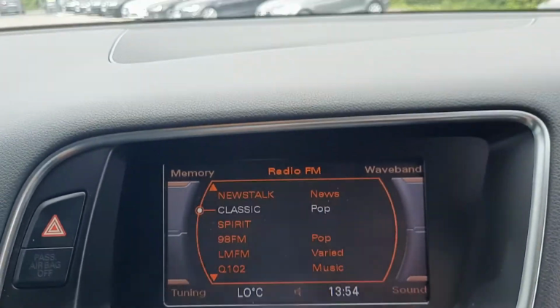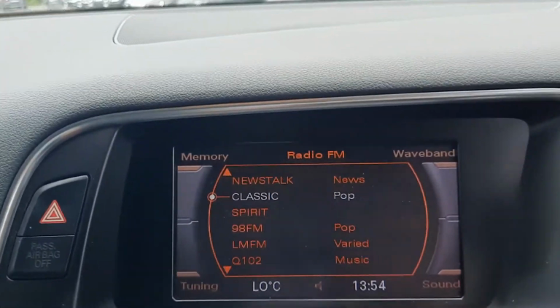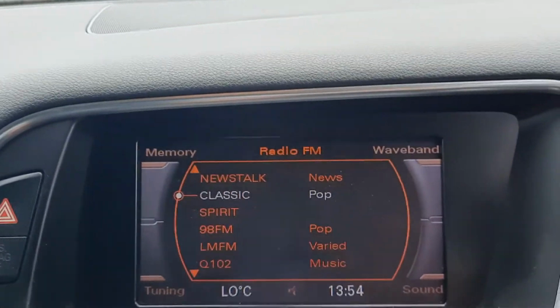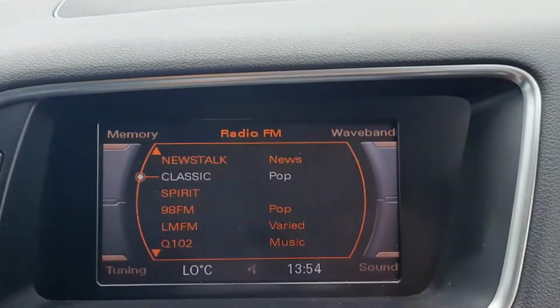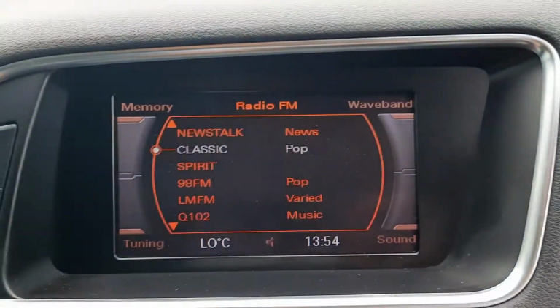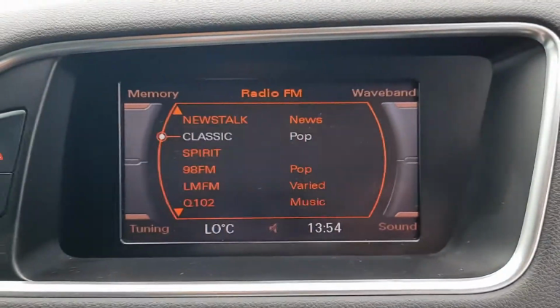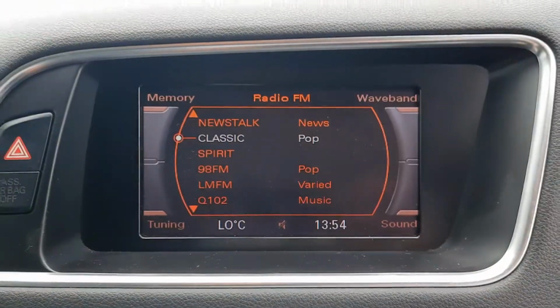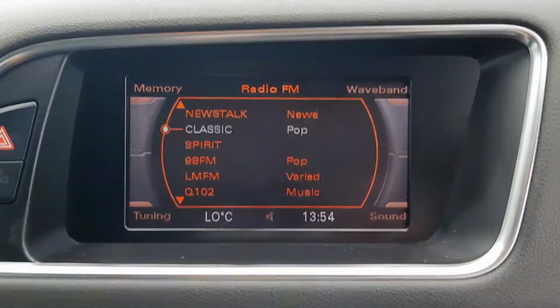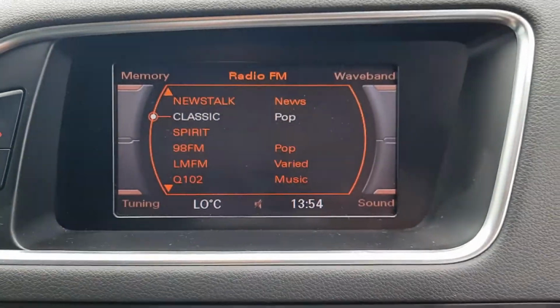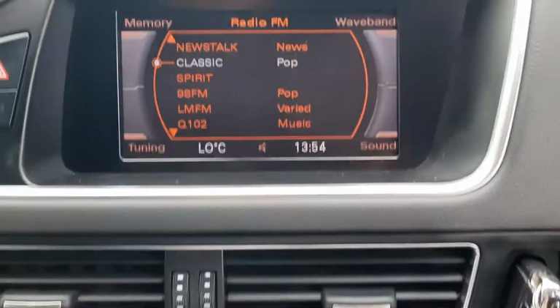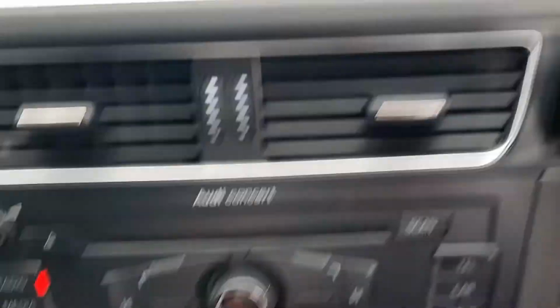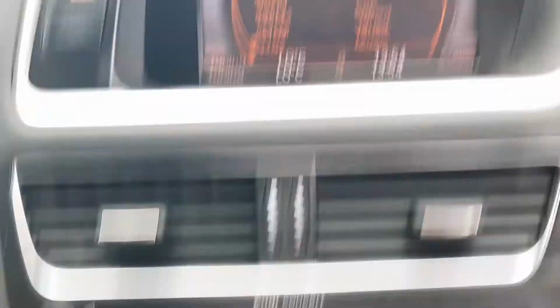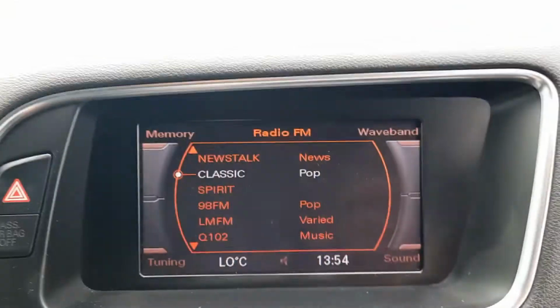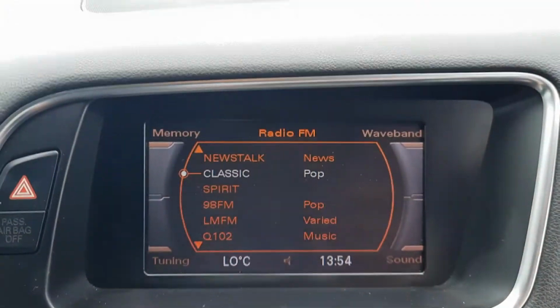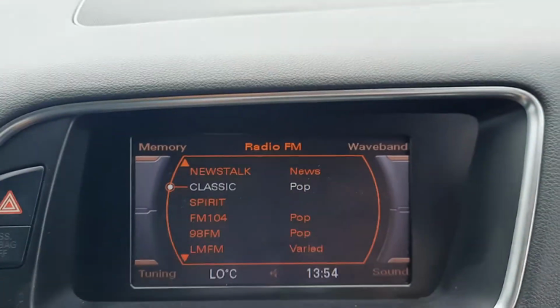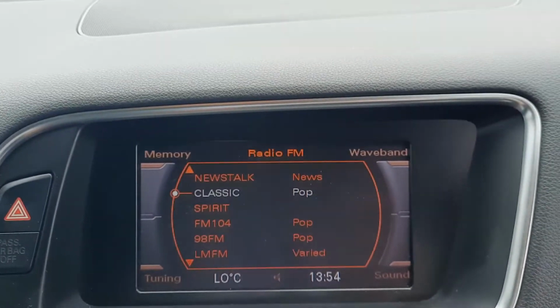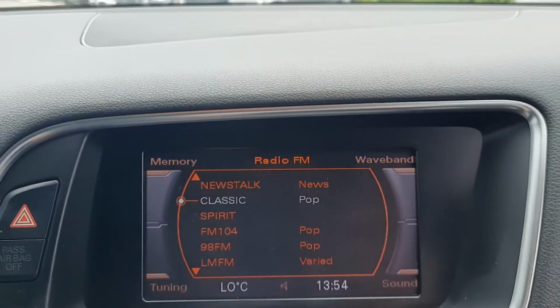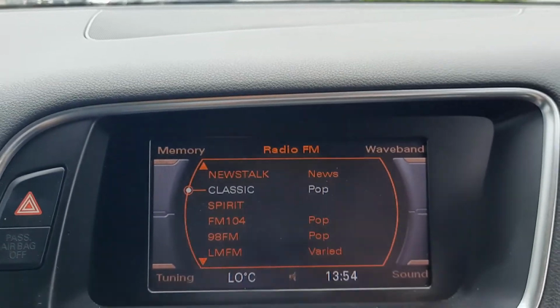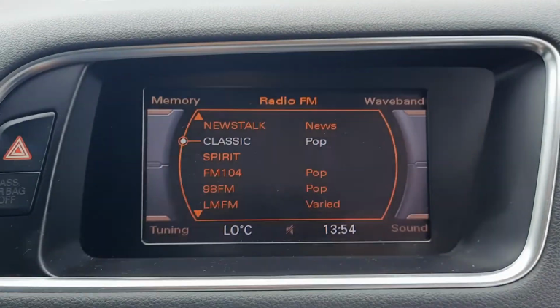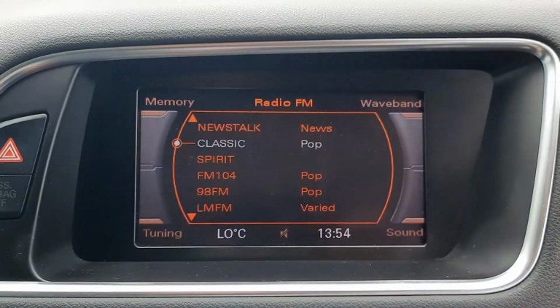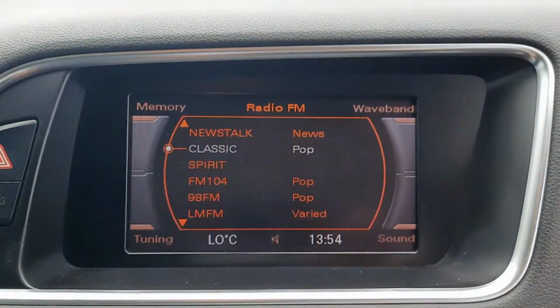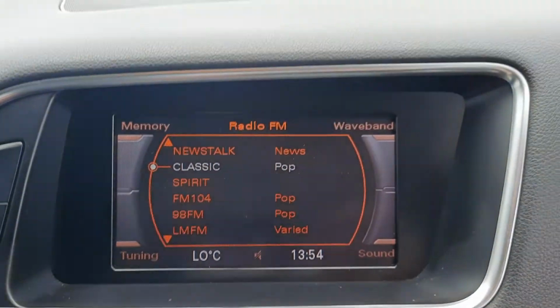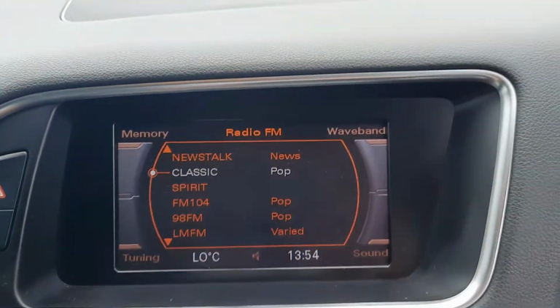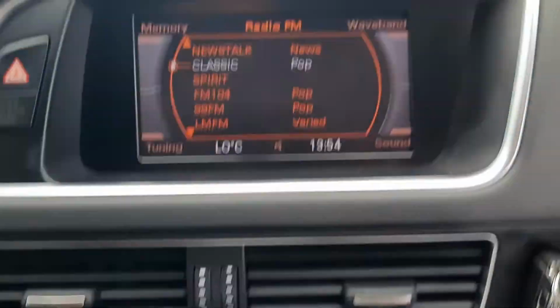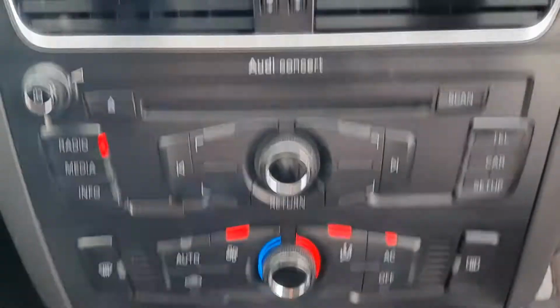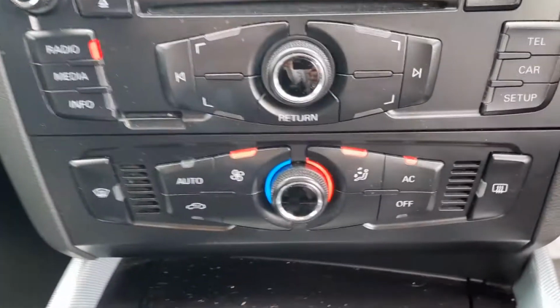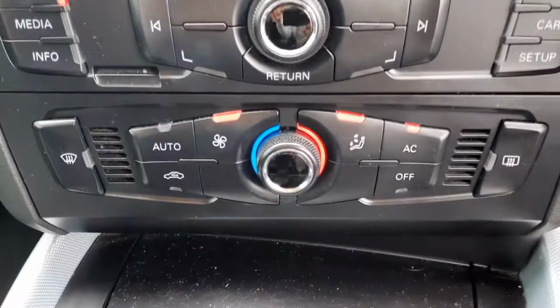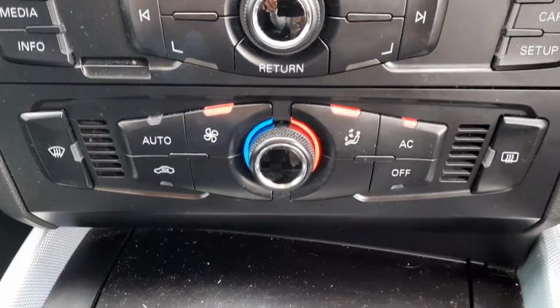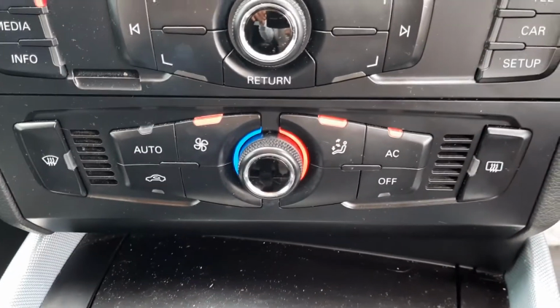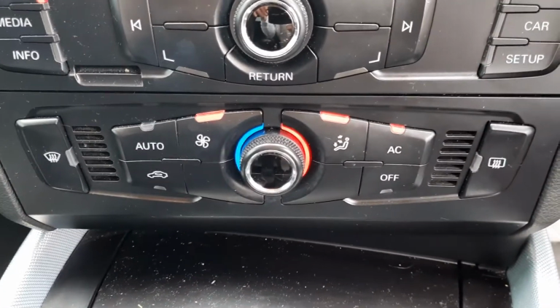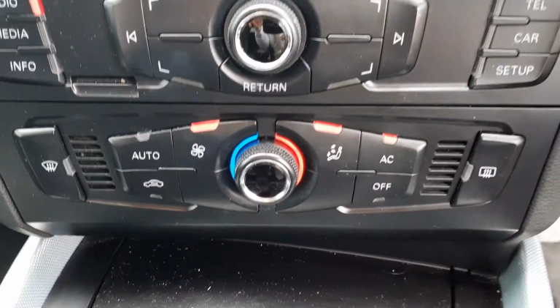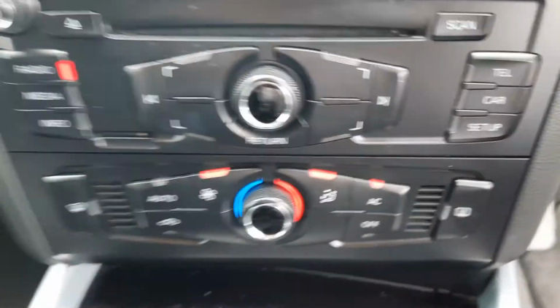Here you have your Audi infotainment system. You've got your radio stations, telephone, and all sorts of other functions on that. Then you've got your climate controls below that.